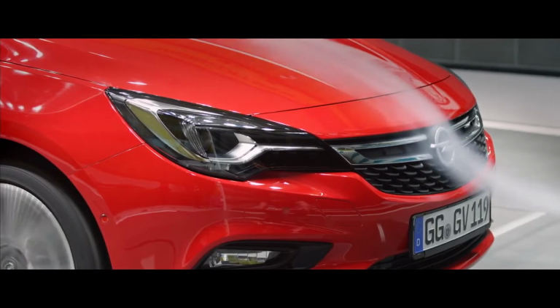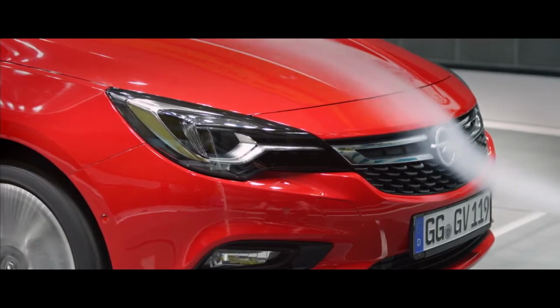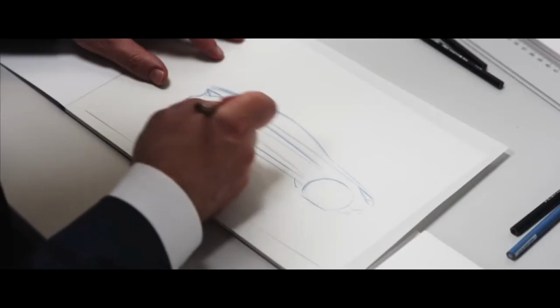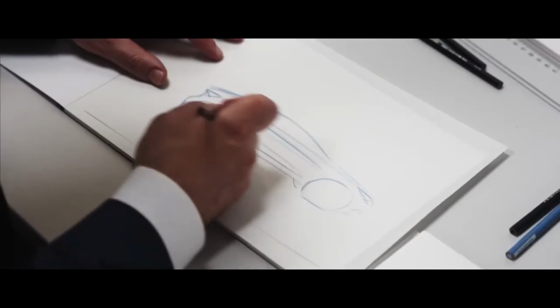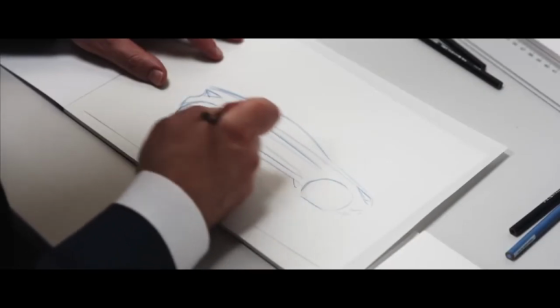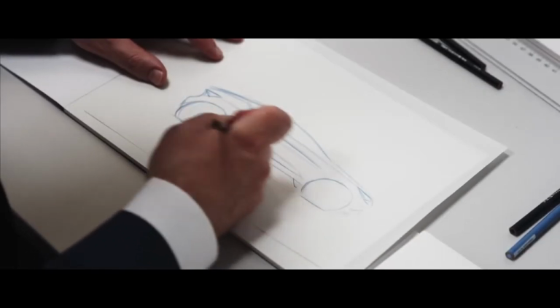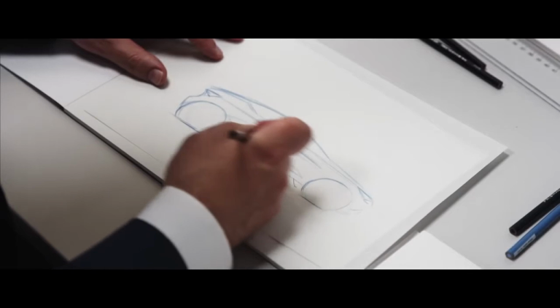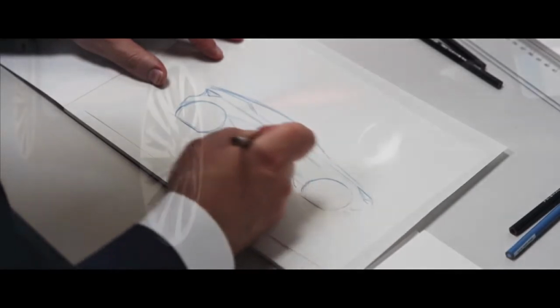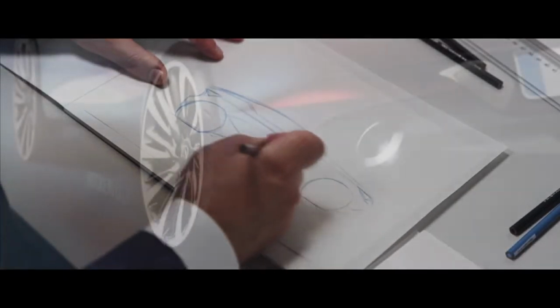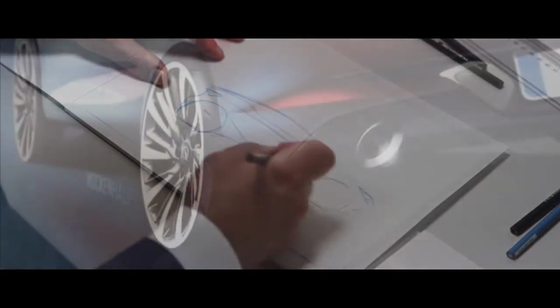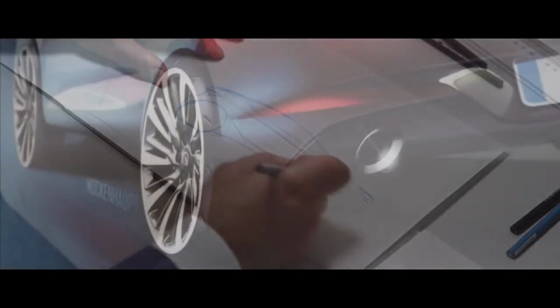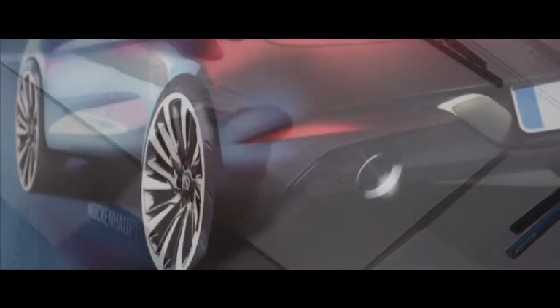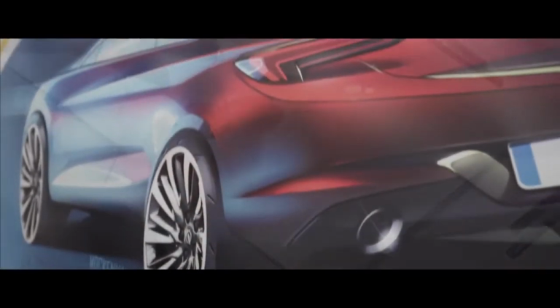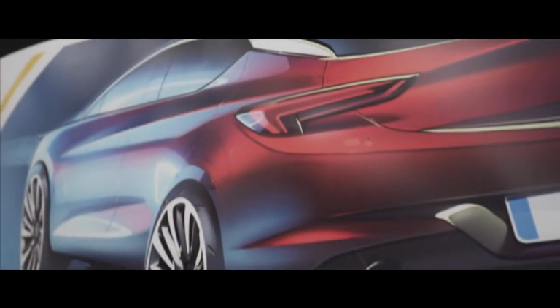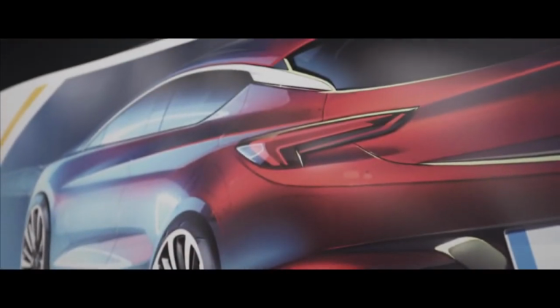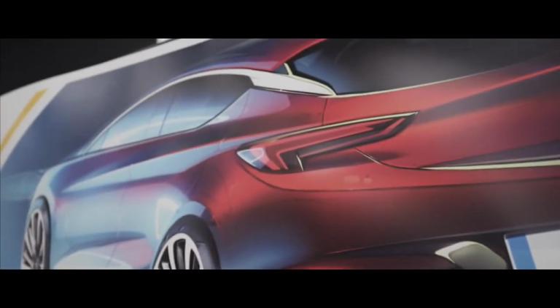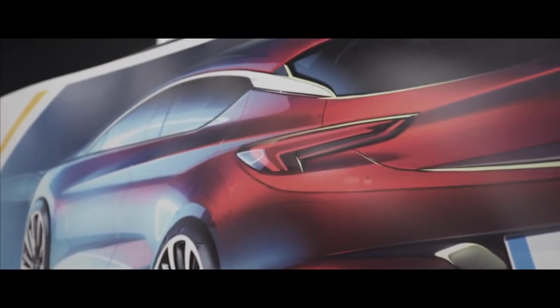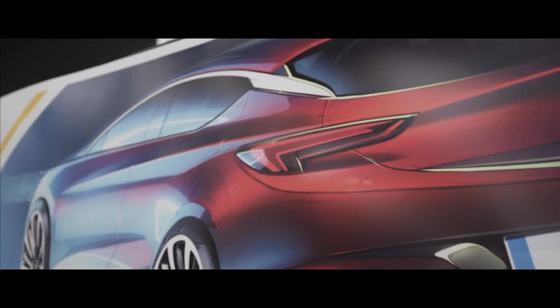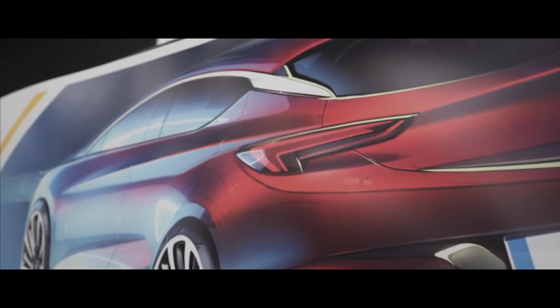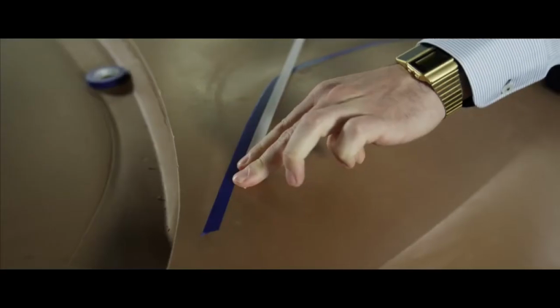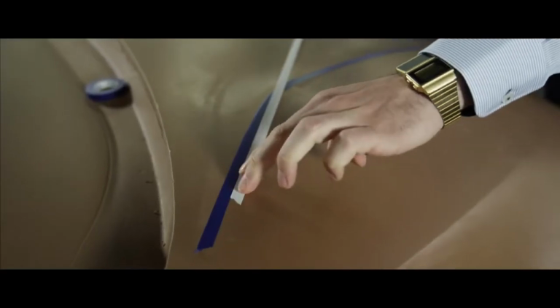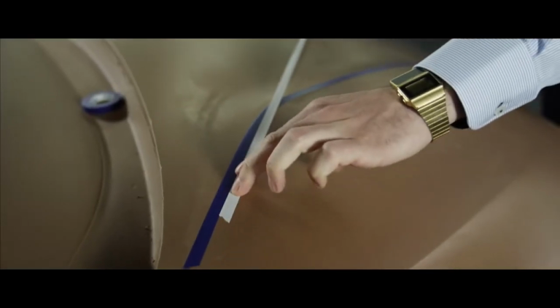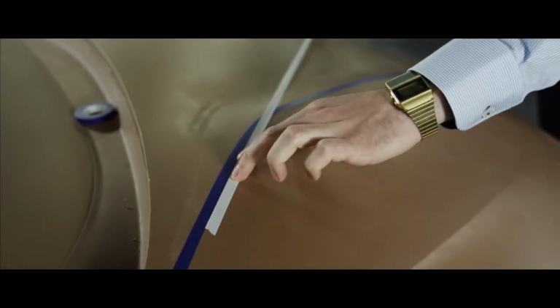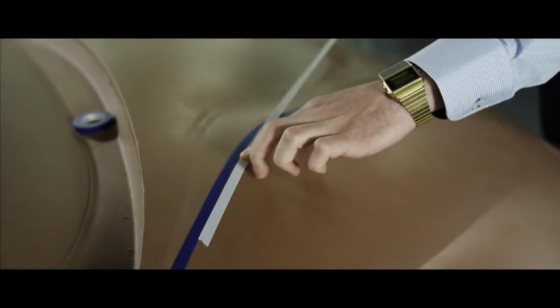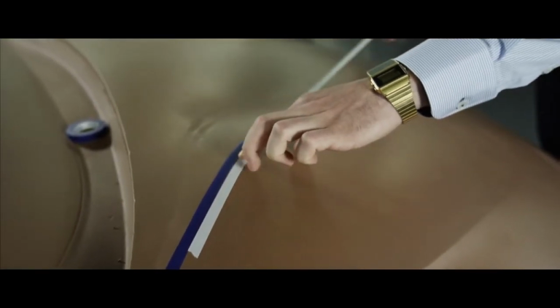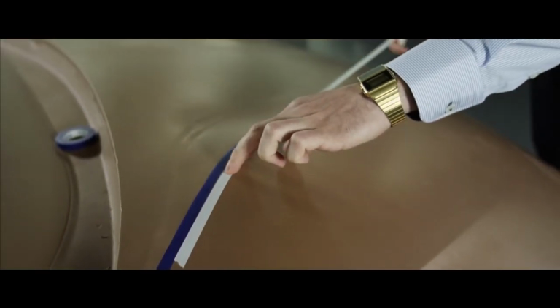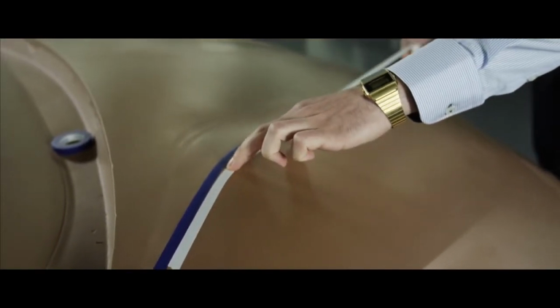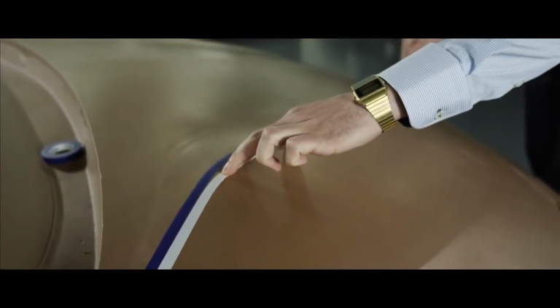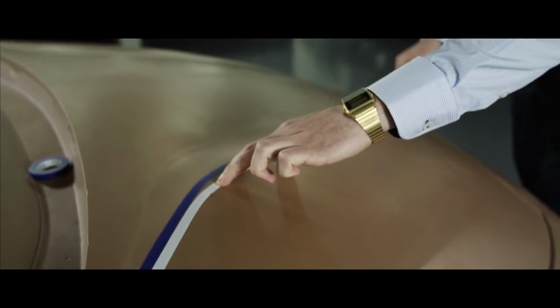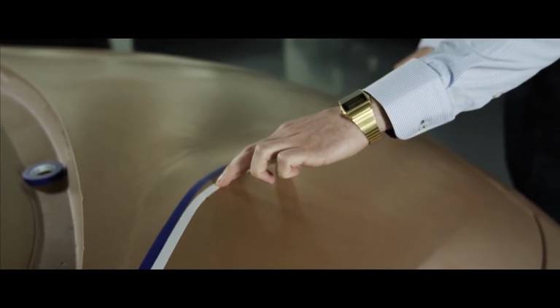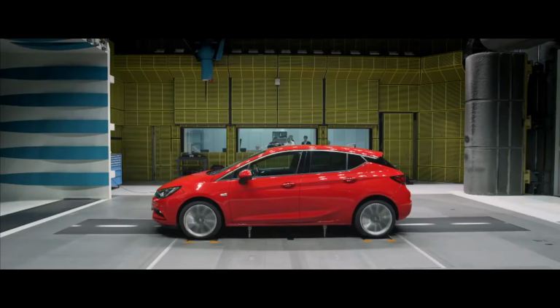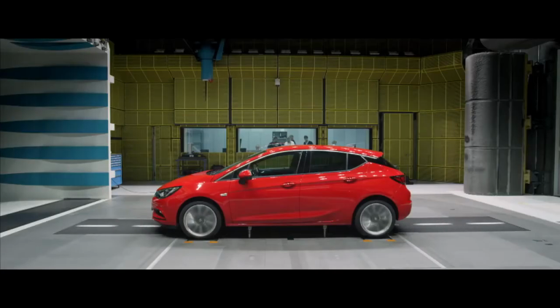When the first design sketch is on the table, then we start thinking about where are areas we want to improve aerodynamics. We do our major achievements together with the designers and the shape of the car itself.